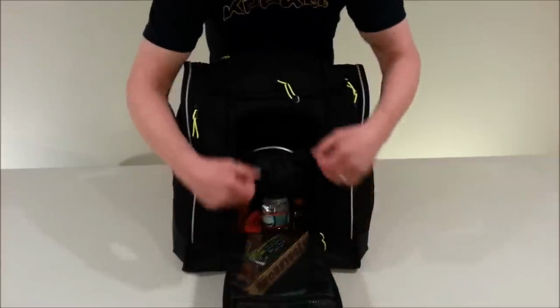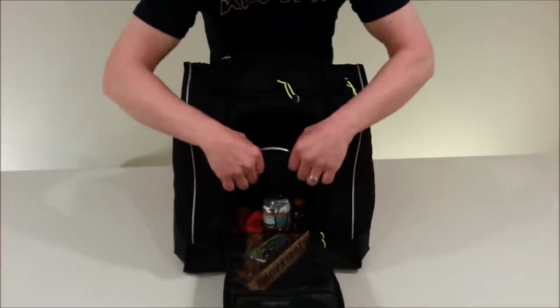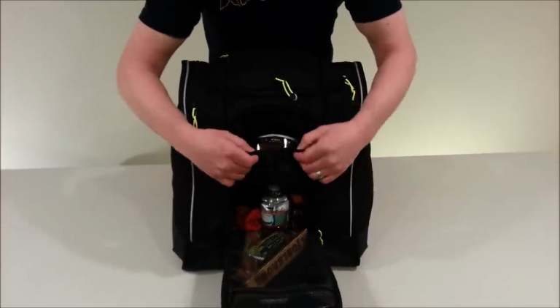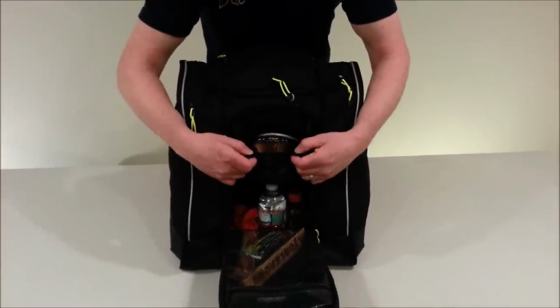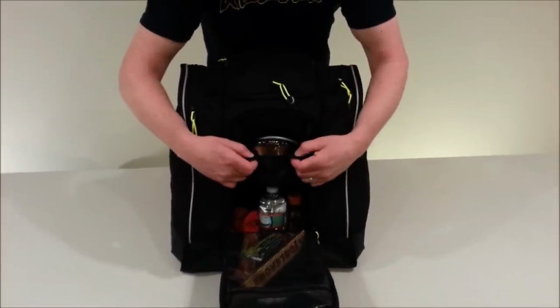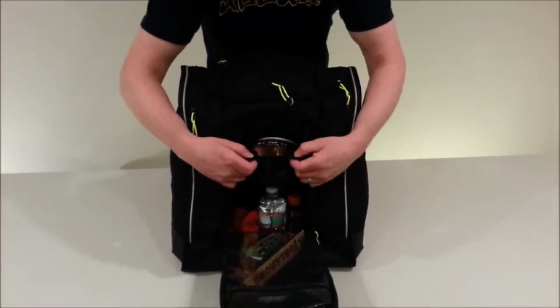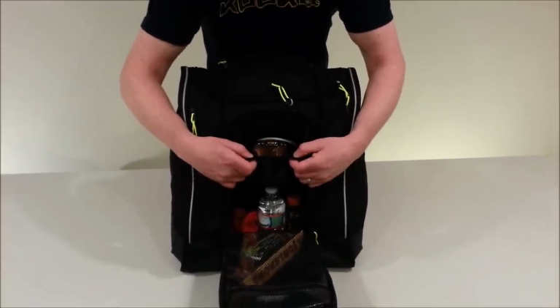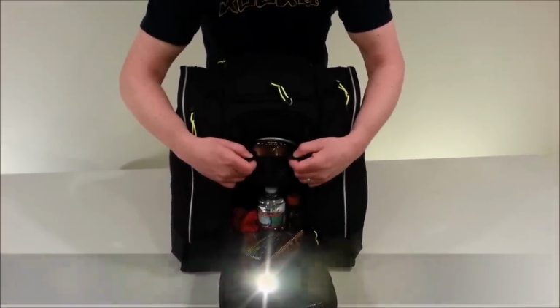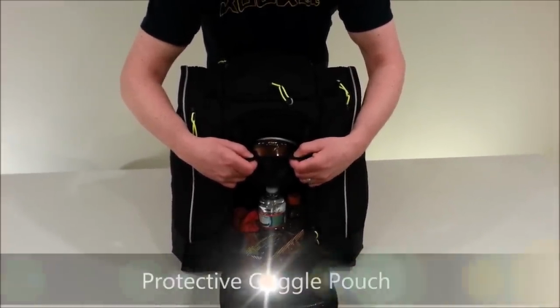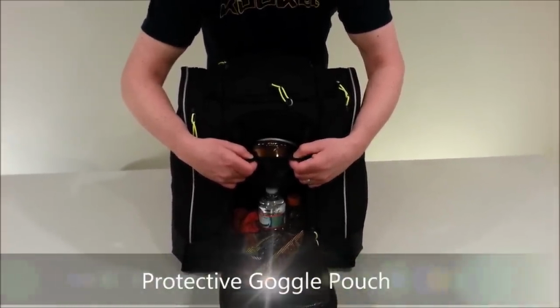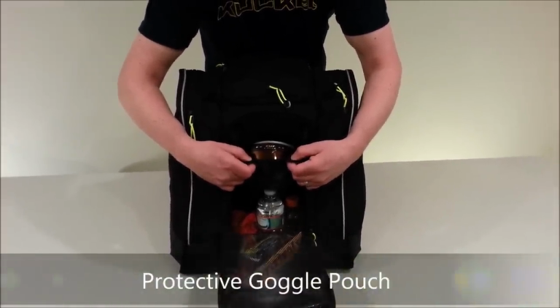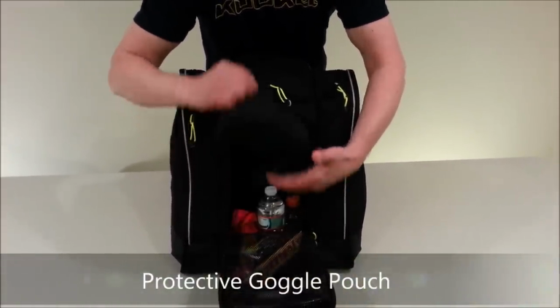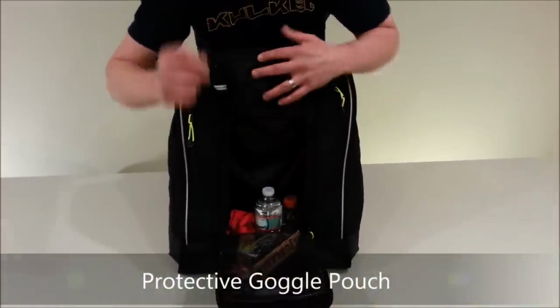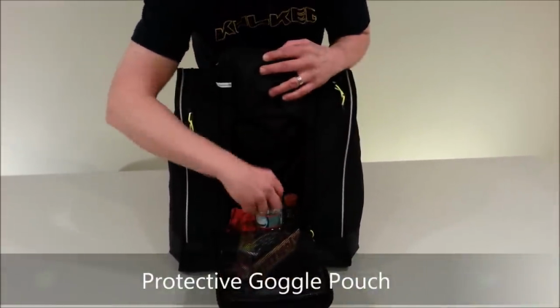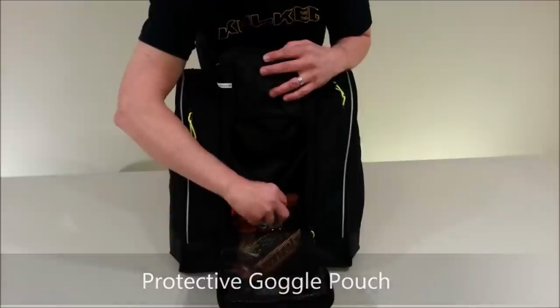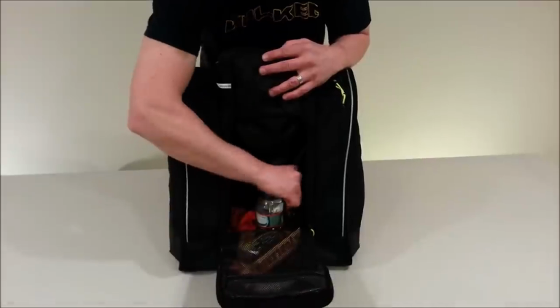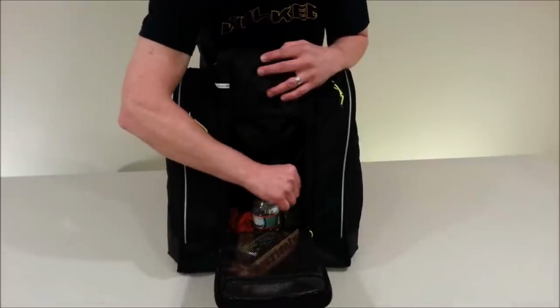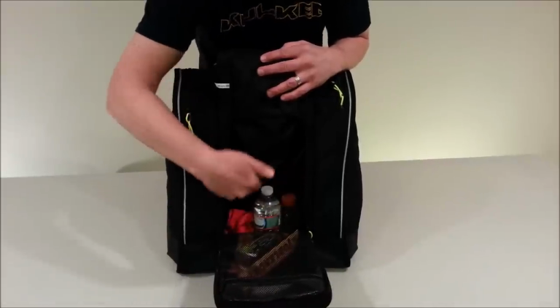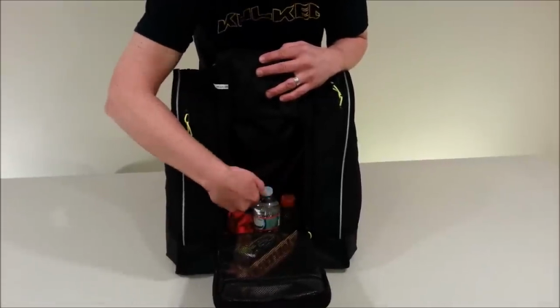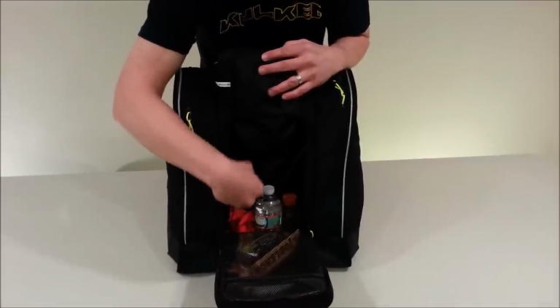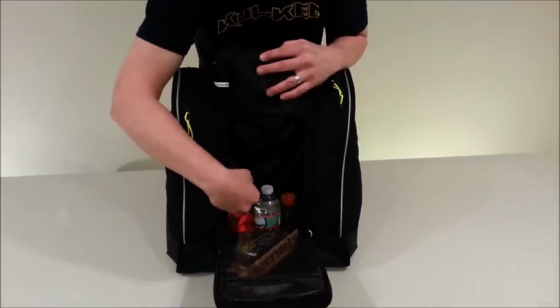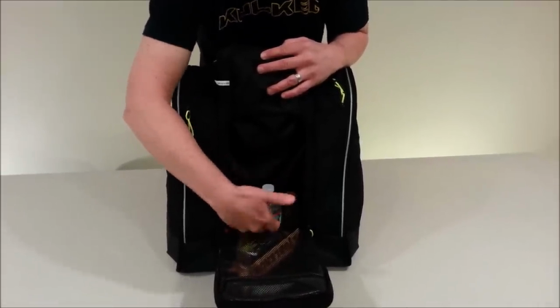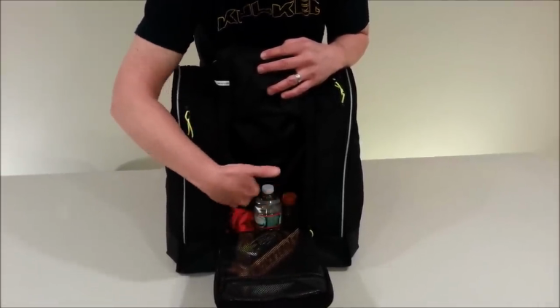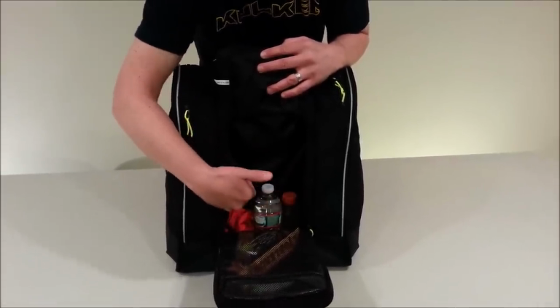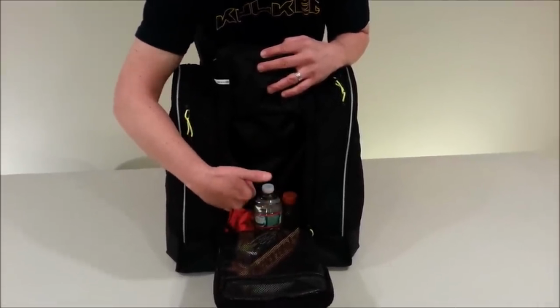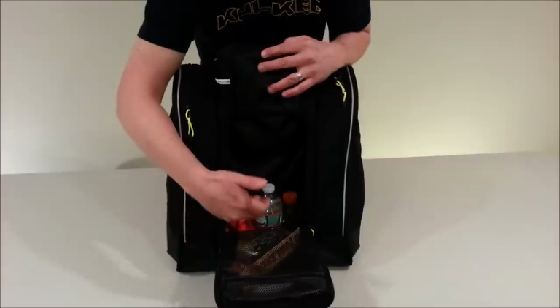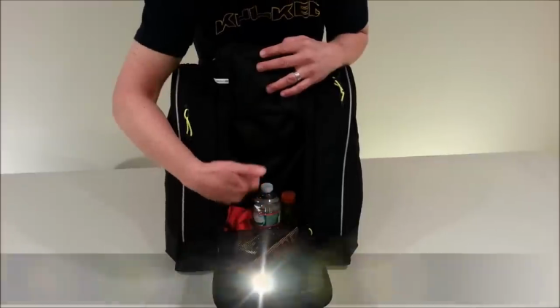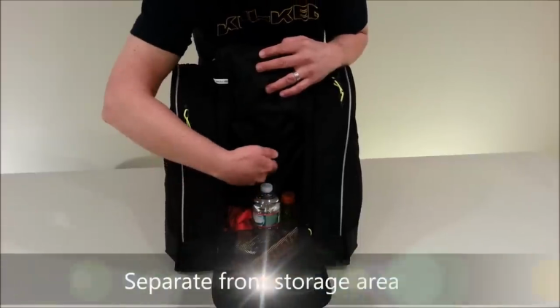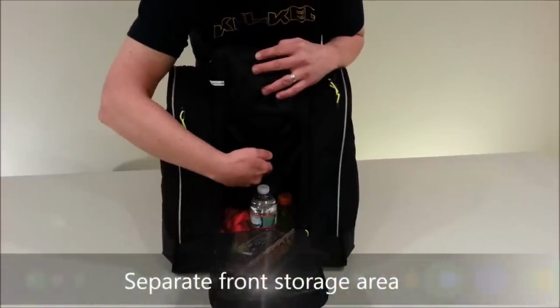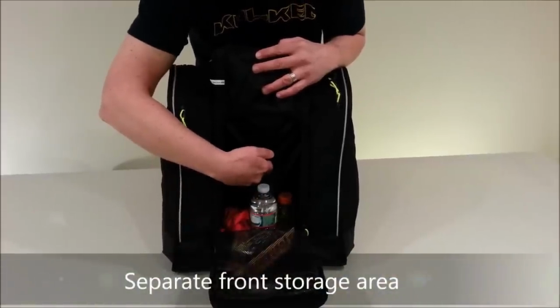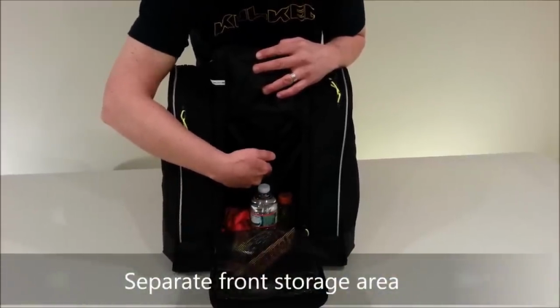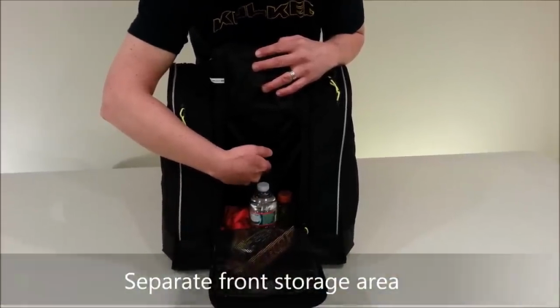We then allow you to keep your goggles in a microfiber-lined pouch for safety and protection of your goggles. Water, other drinks, lunches, more apparel — all fit in this huge front storage area, which is separated by a wall from the central compartment.